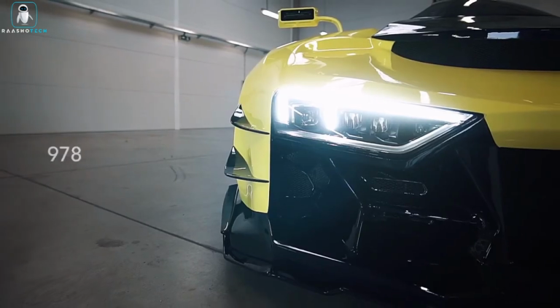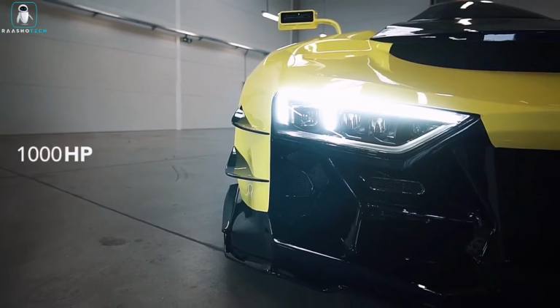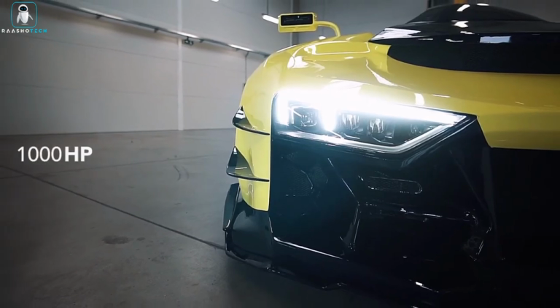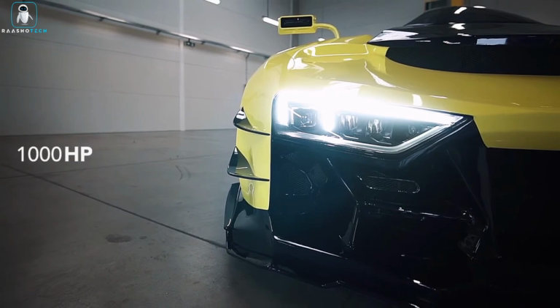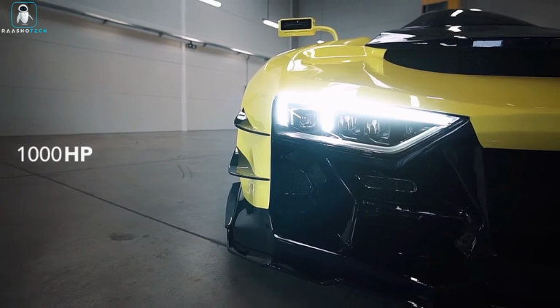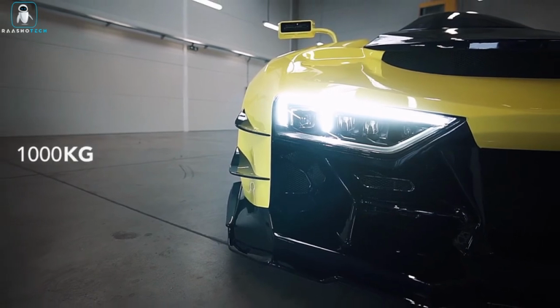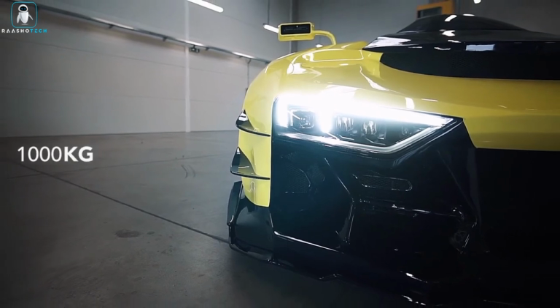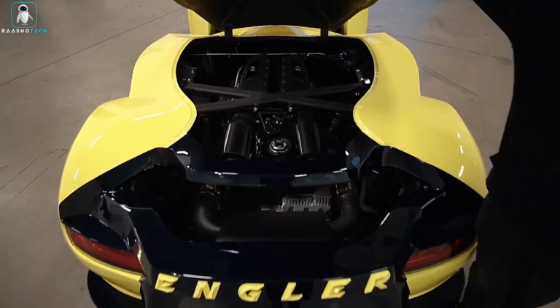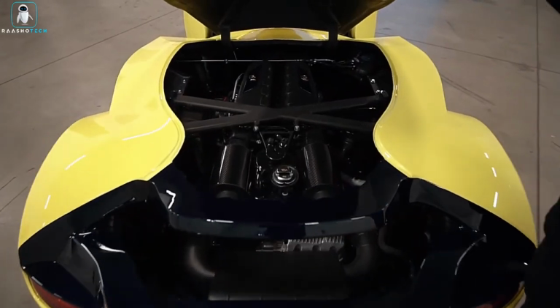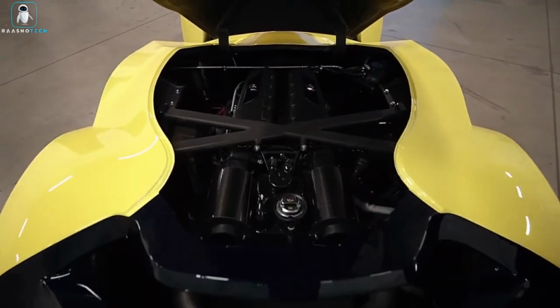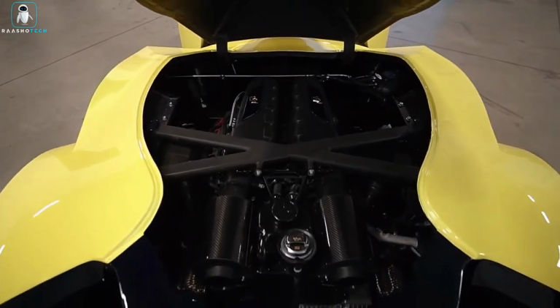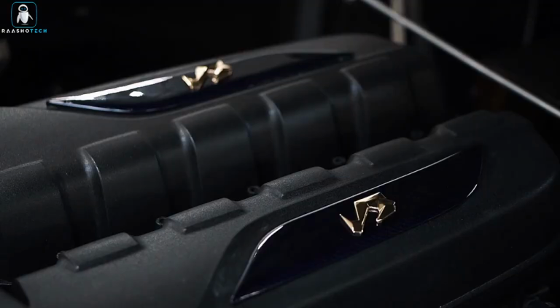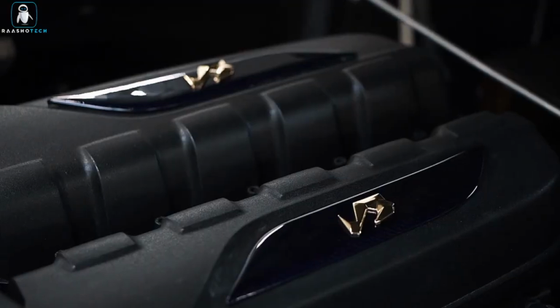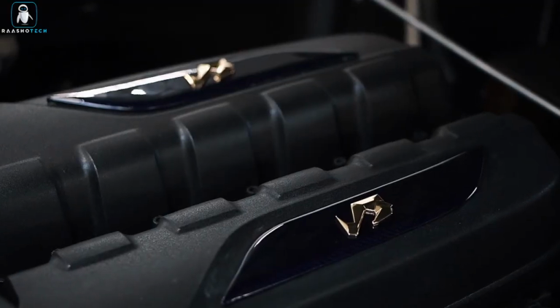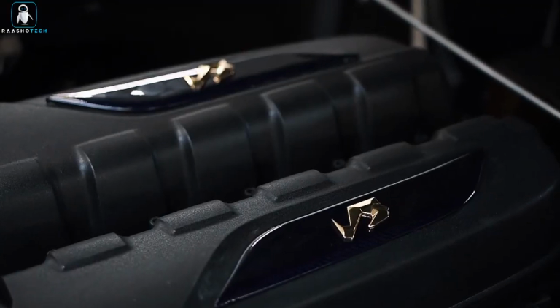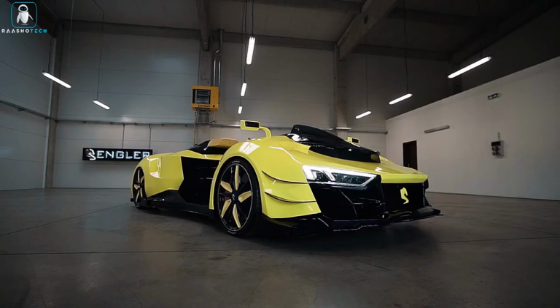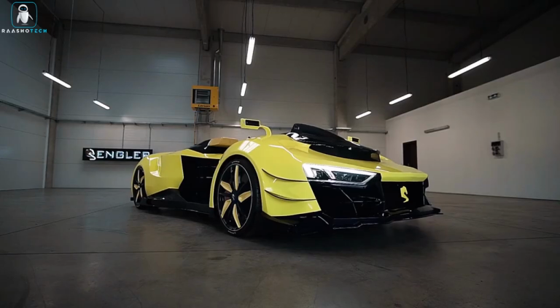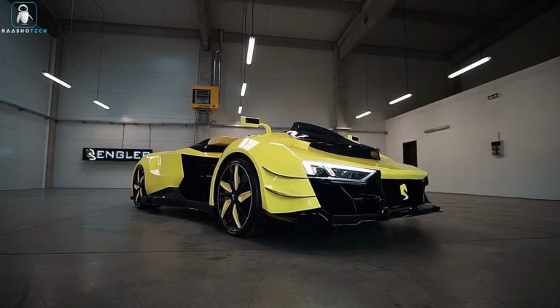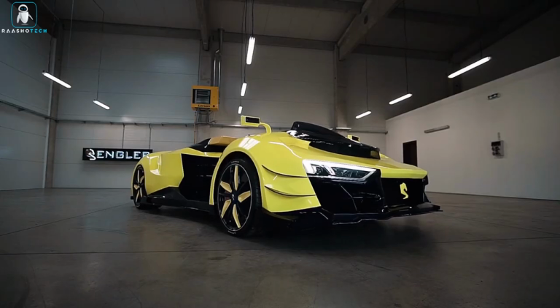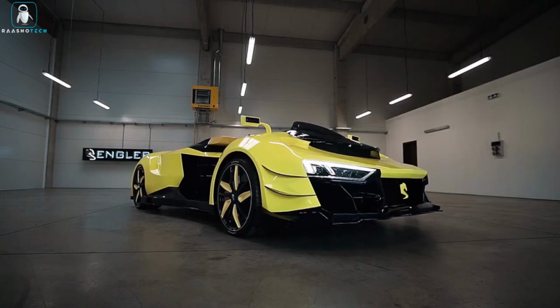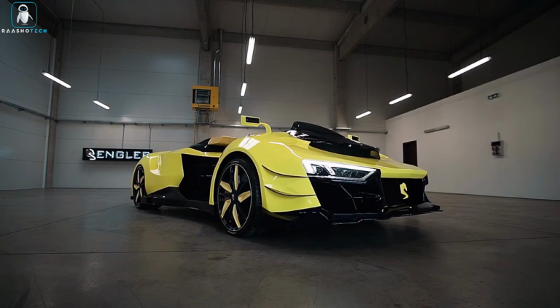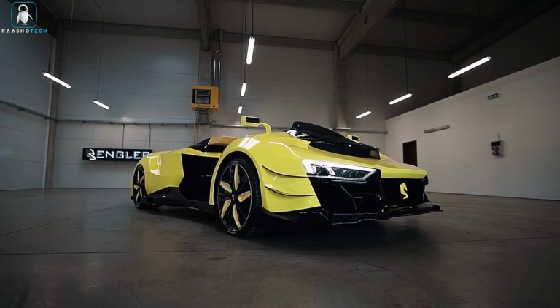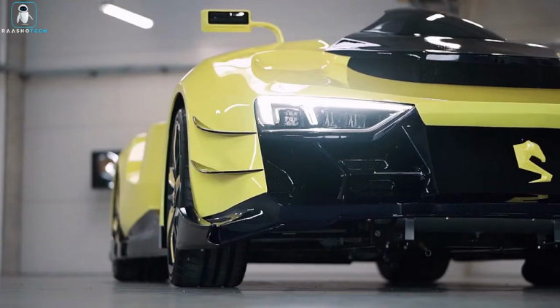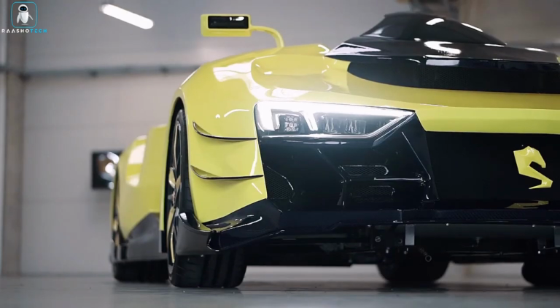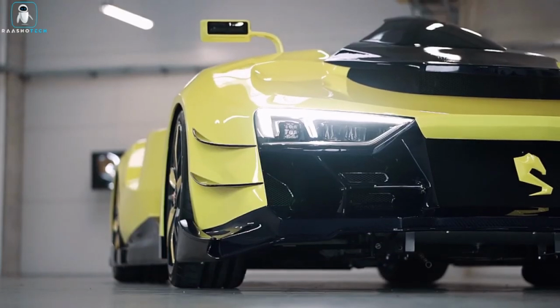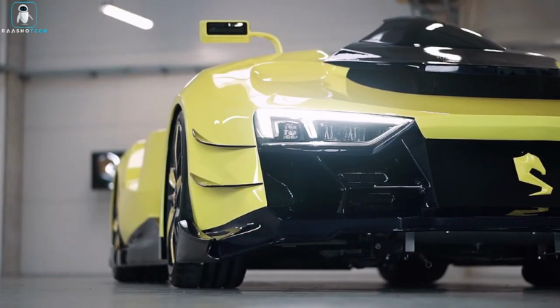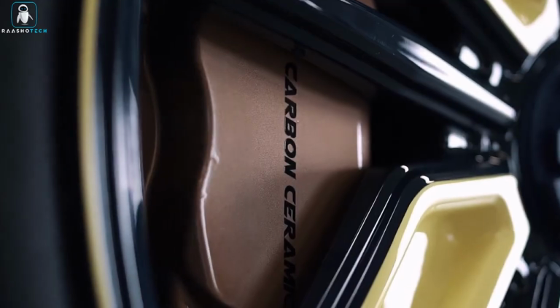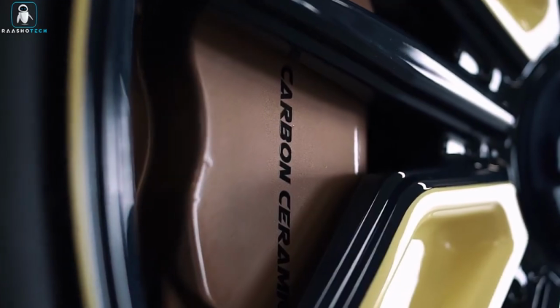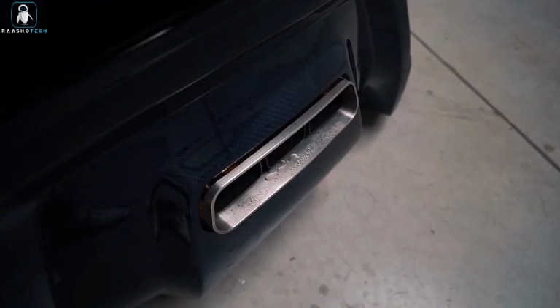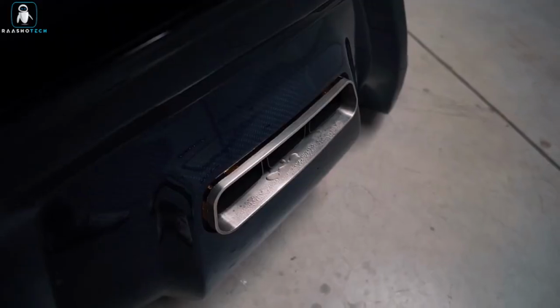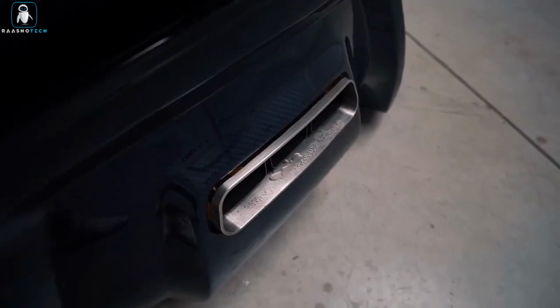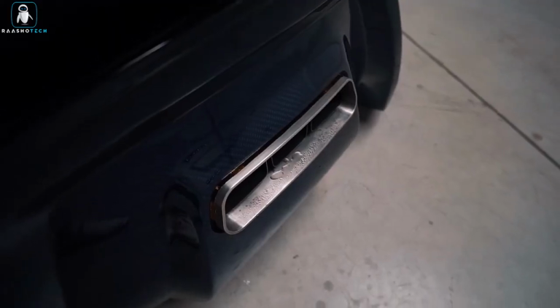Crafted by the visionary Victor Engler, this extraordinary concept is rewriting the rules of personal mobility. Buckle up for unparalleled performance and sheer exhilaration.